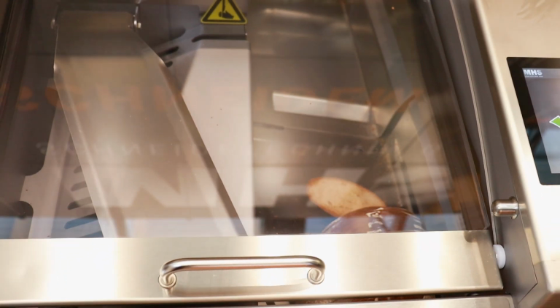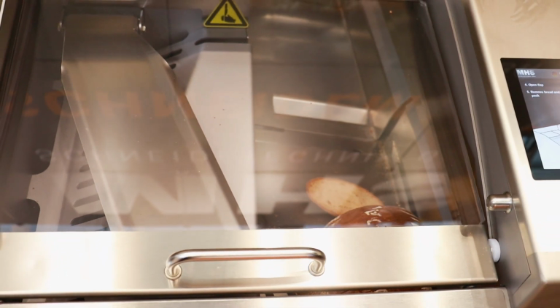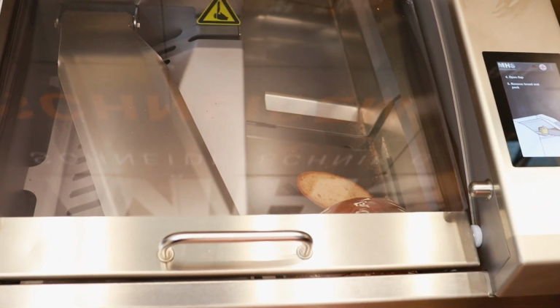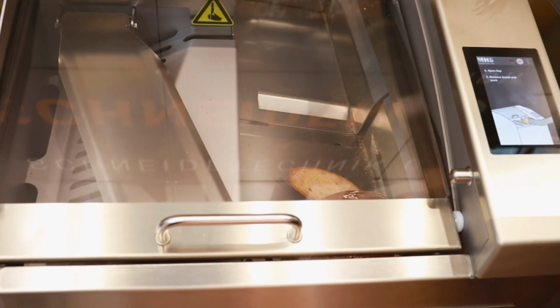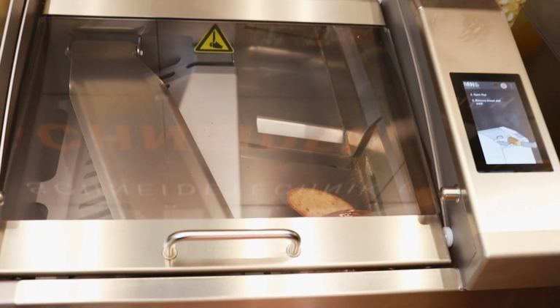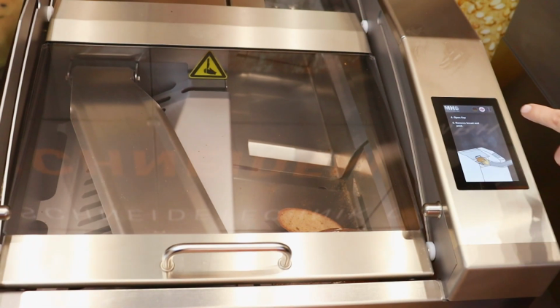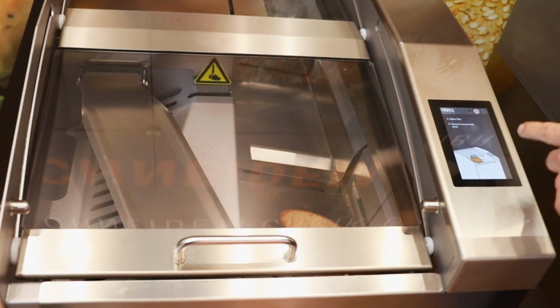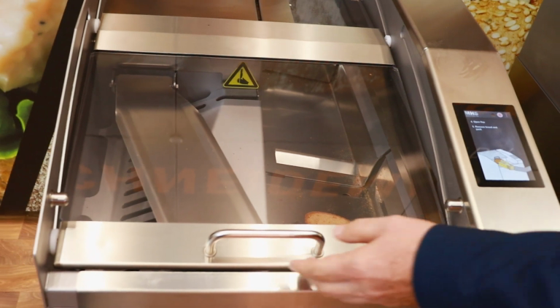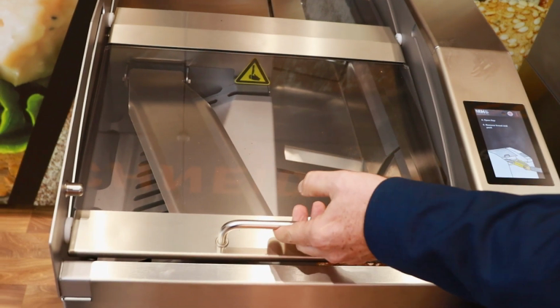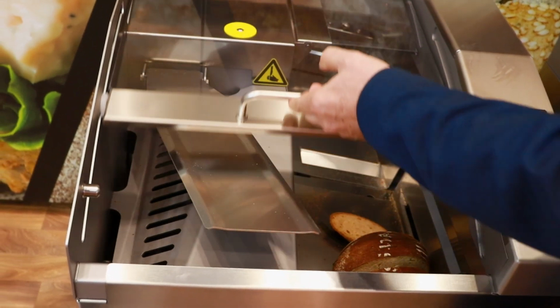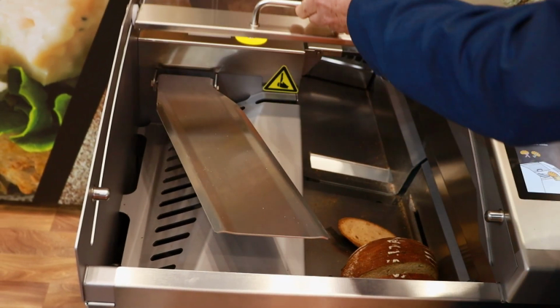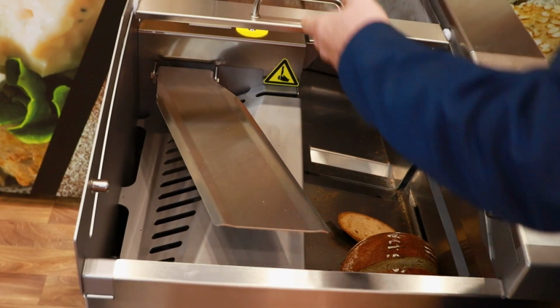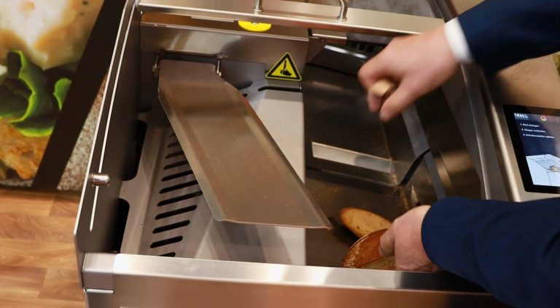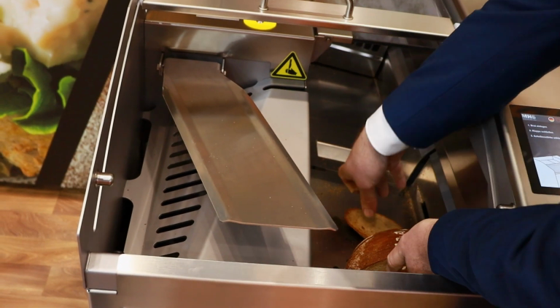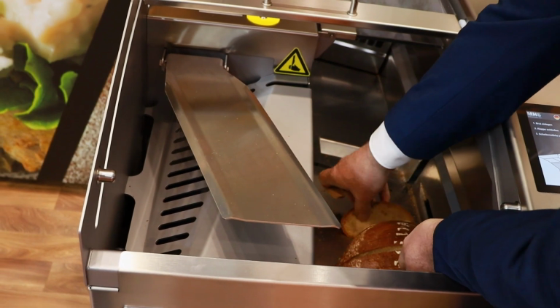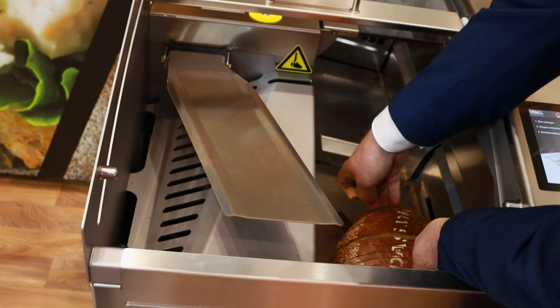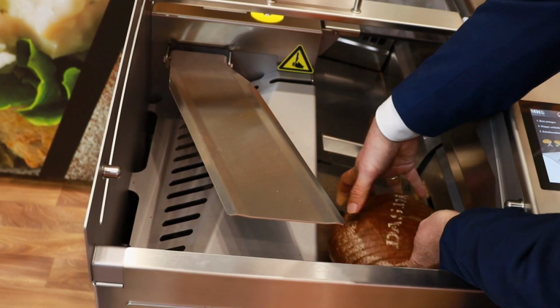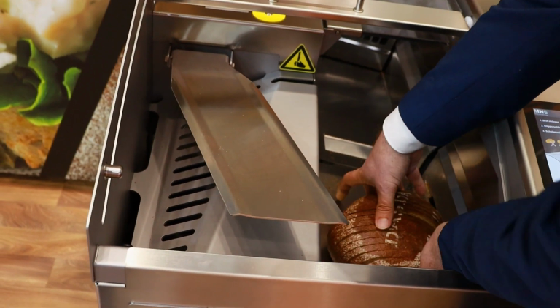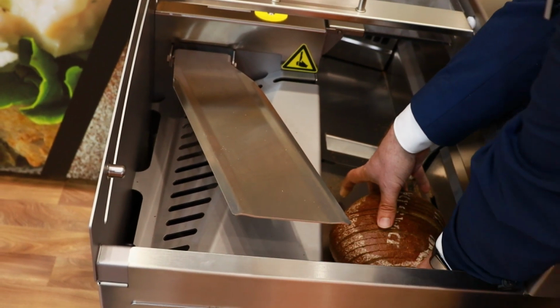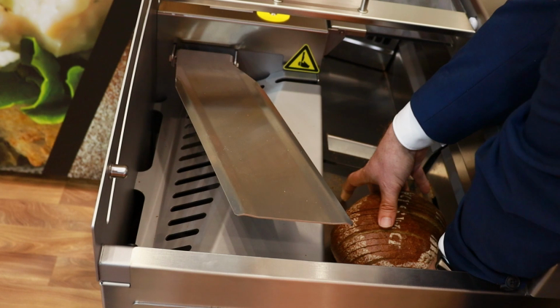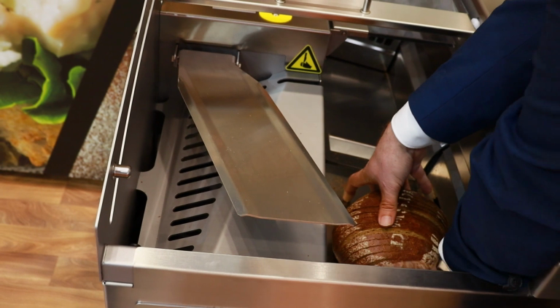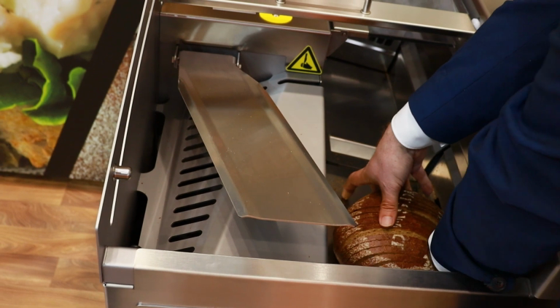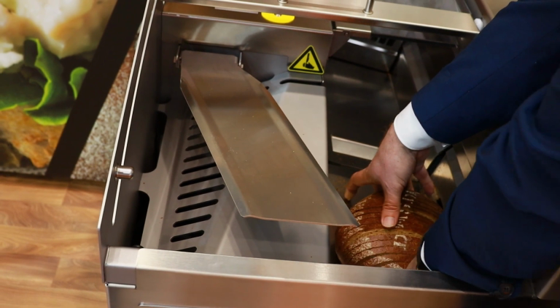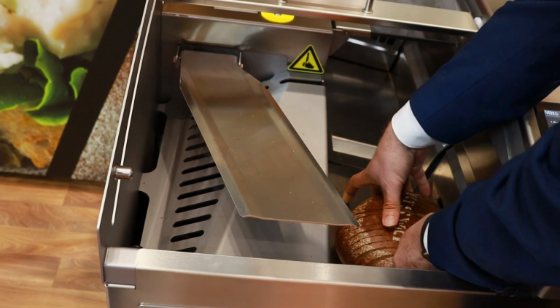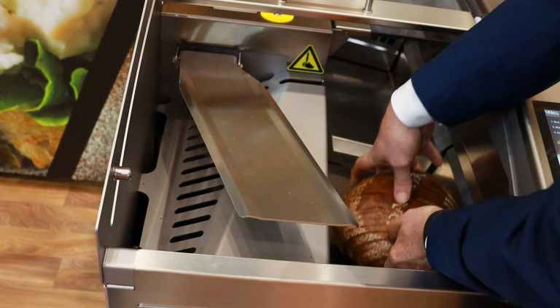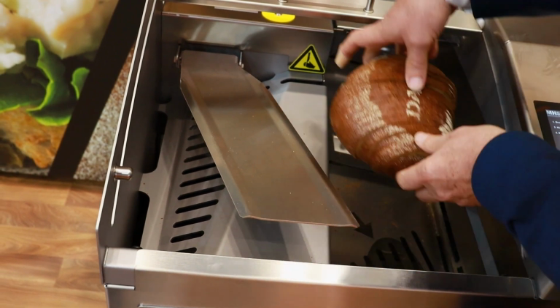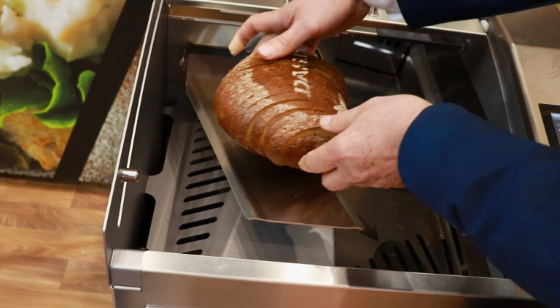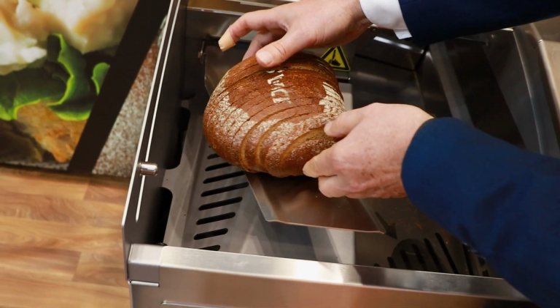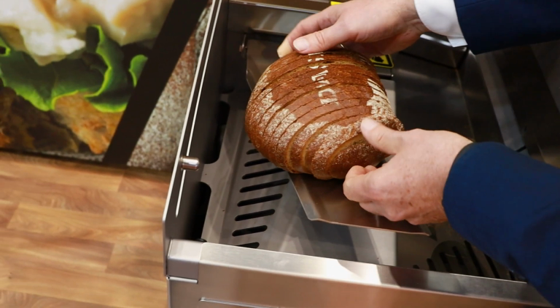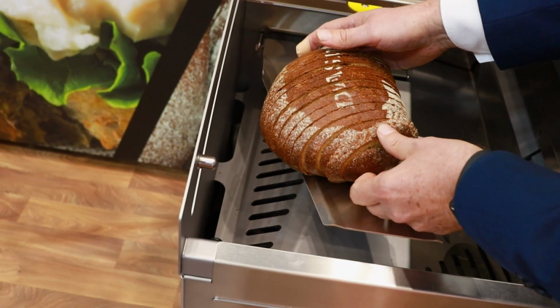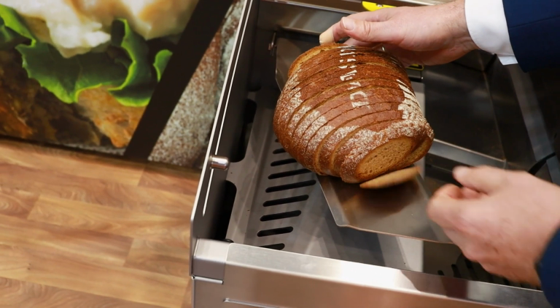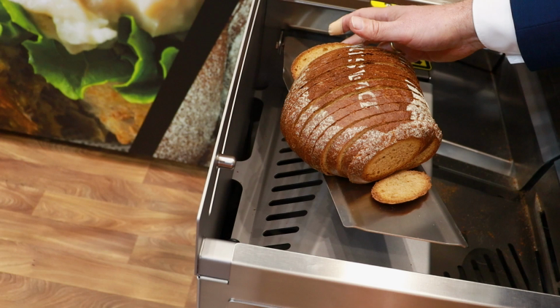After the slicing procedure, you open the flap, take the bread out, put it on top, and fold back in.